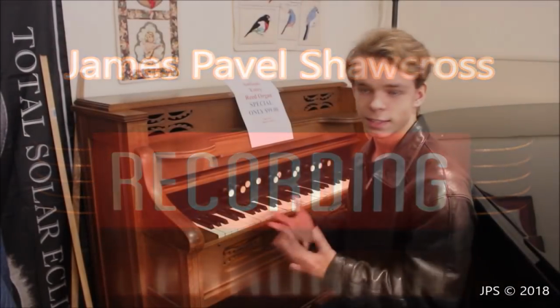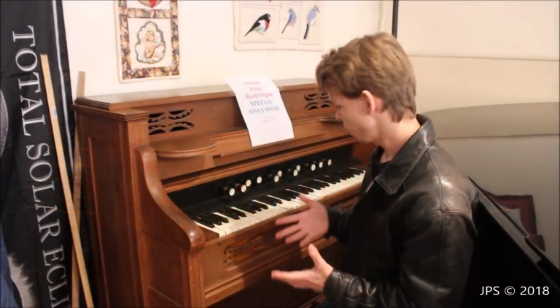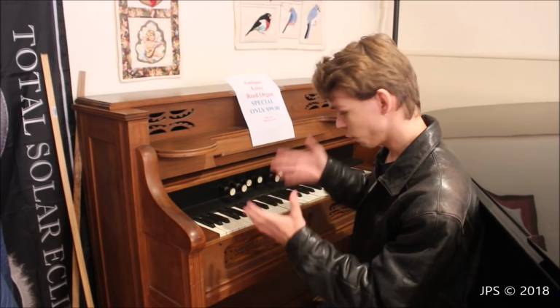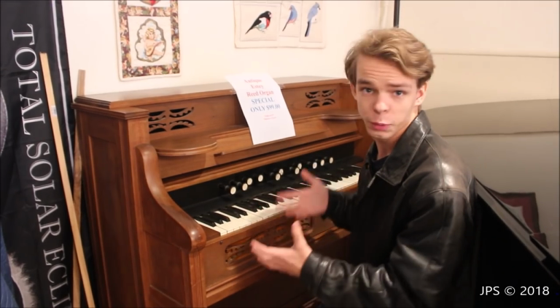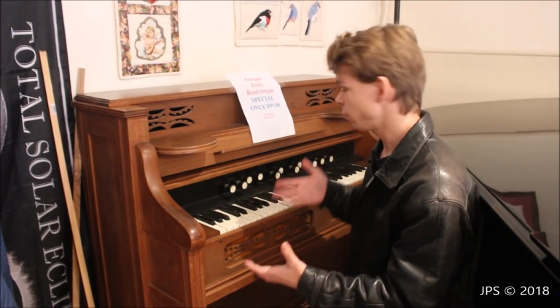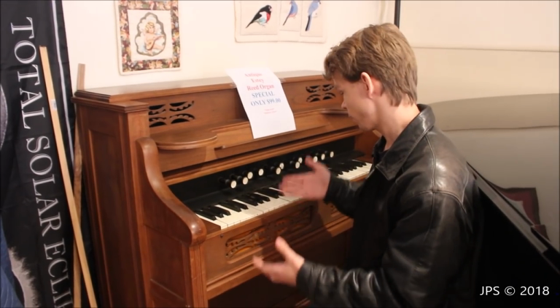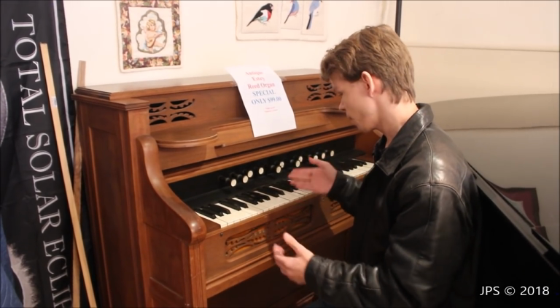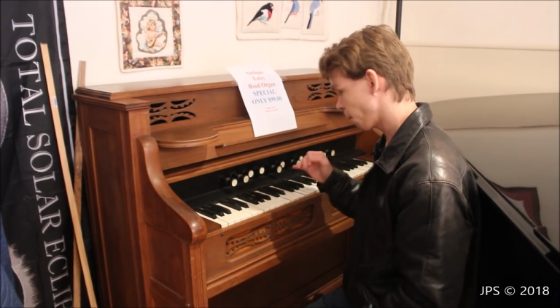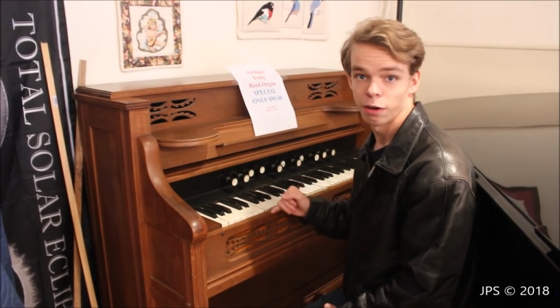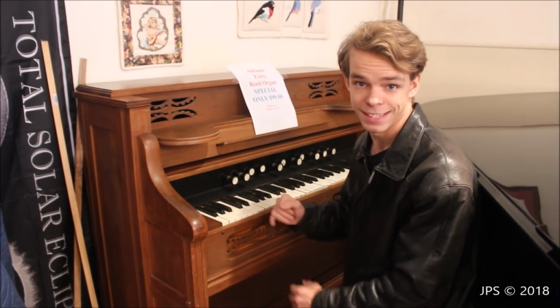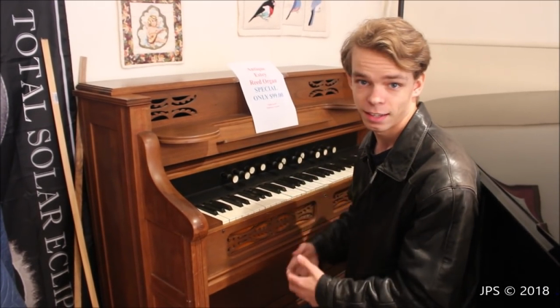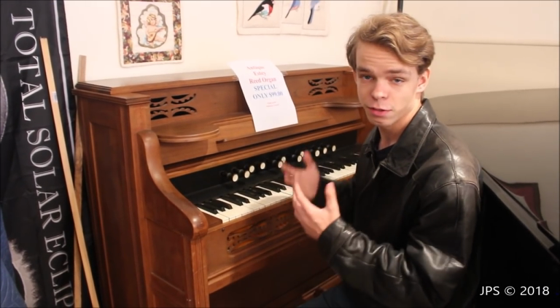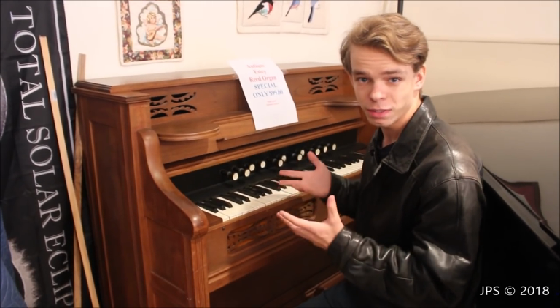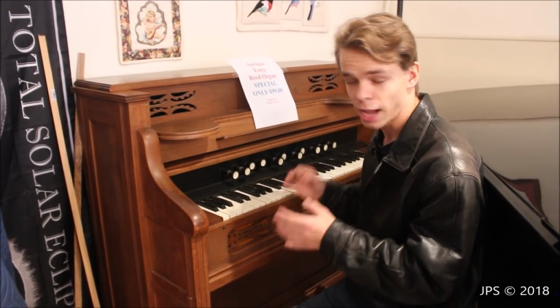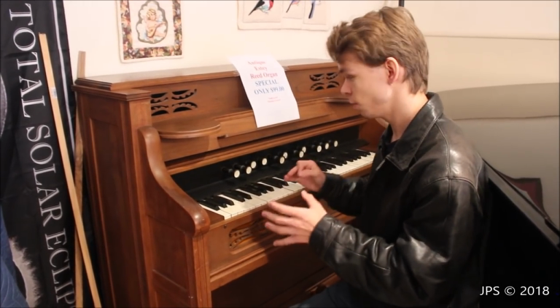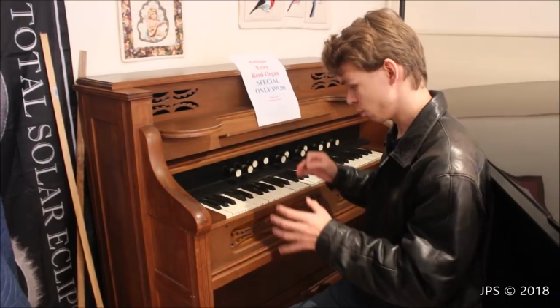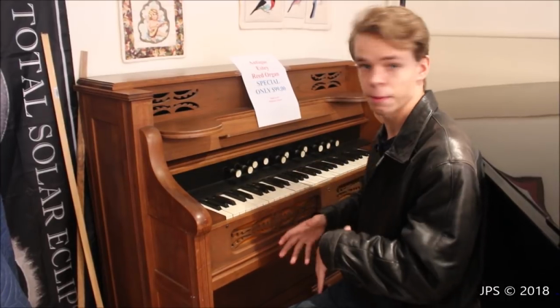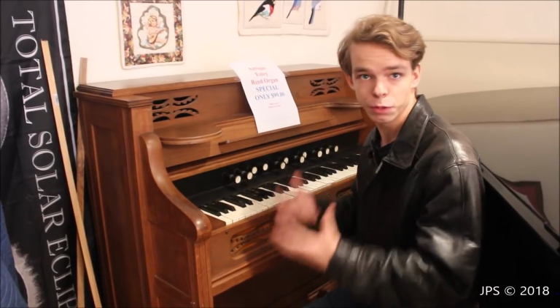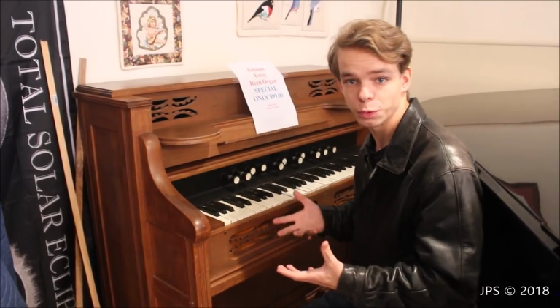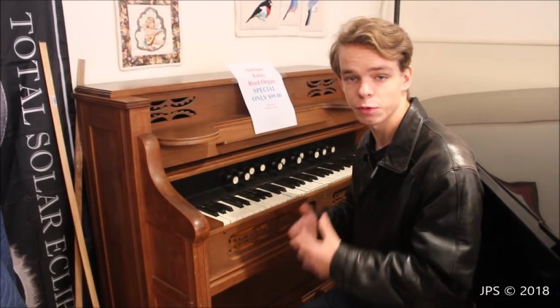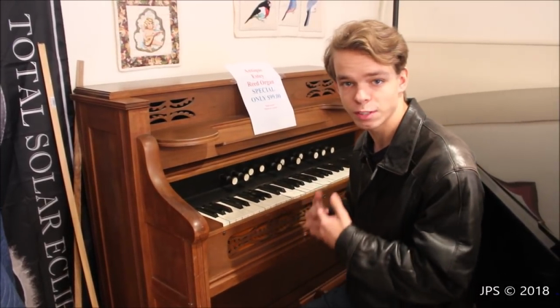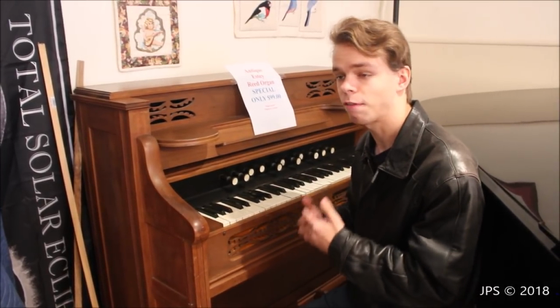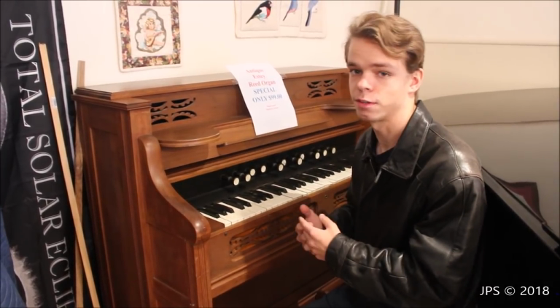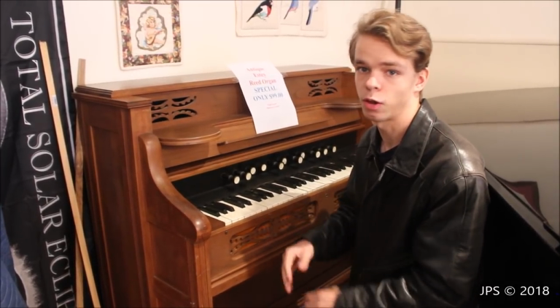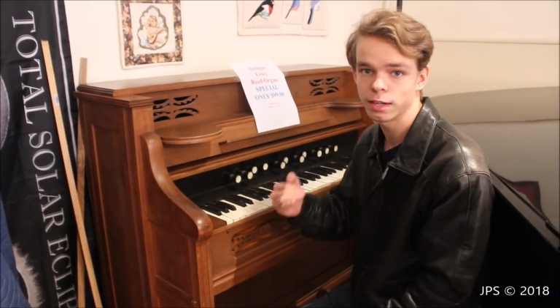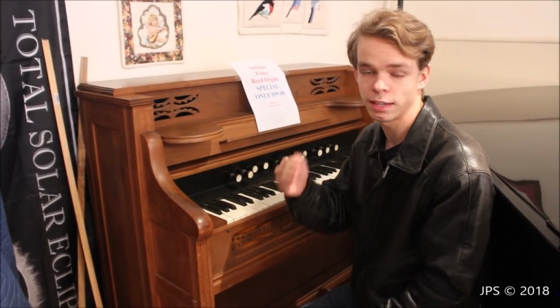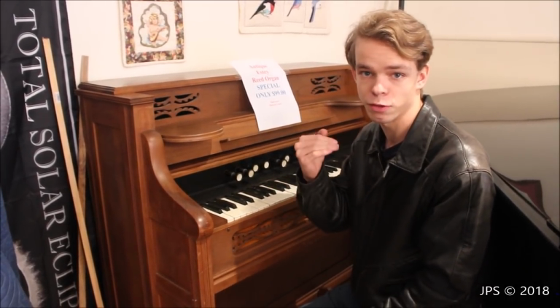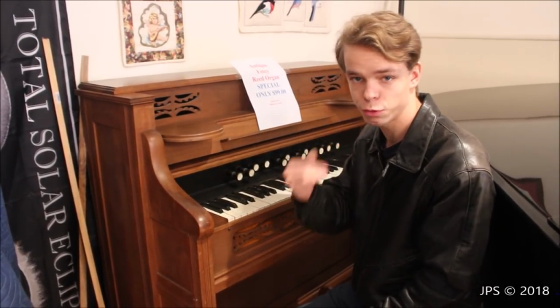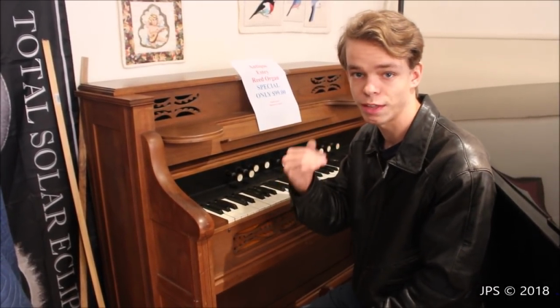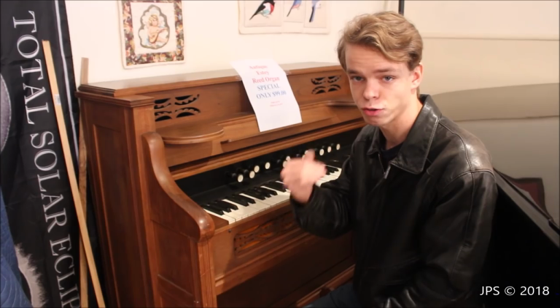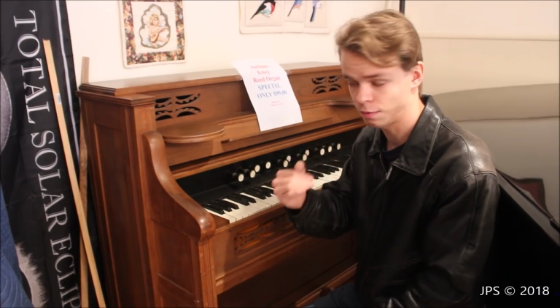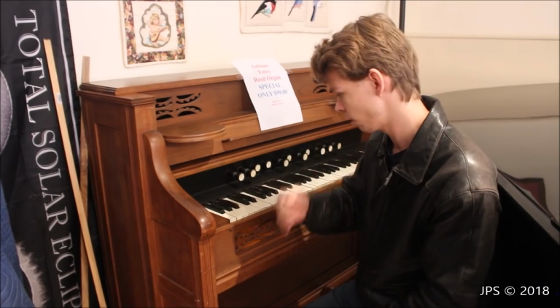Today I am here with a cute little organ. It's made by the brand of Estee. Now there's a few little catches to this instrument. I have a really cool store, and if you're curious as to where I found this instrument, I'll put the information for the store in the description of this video.